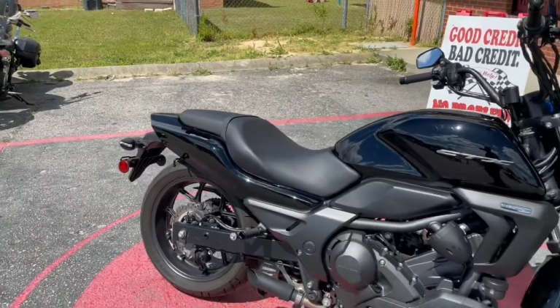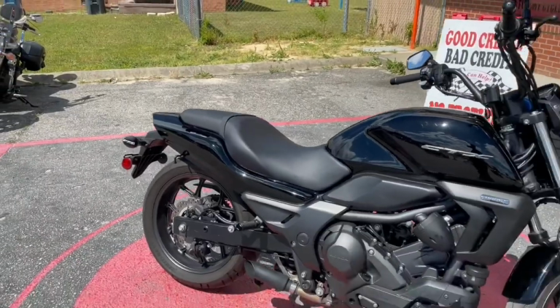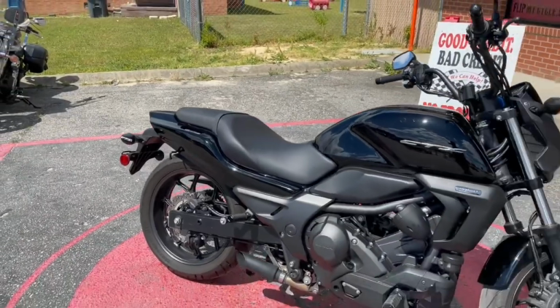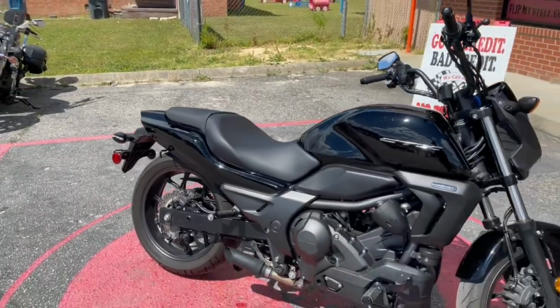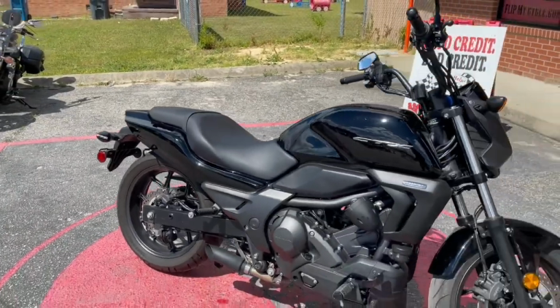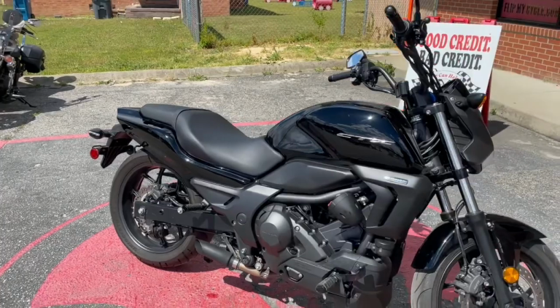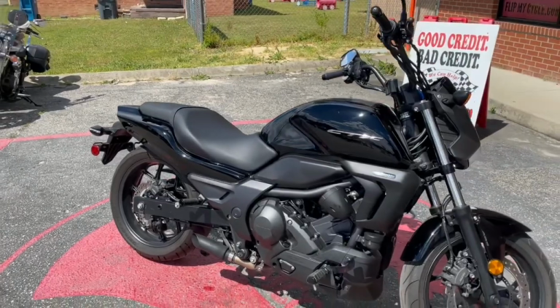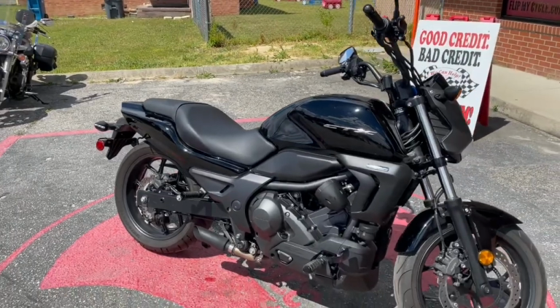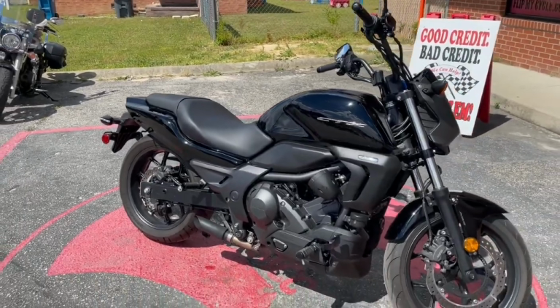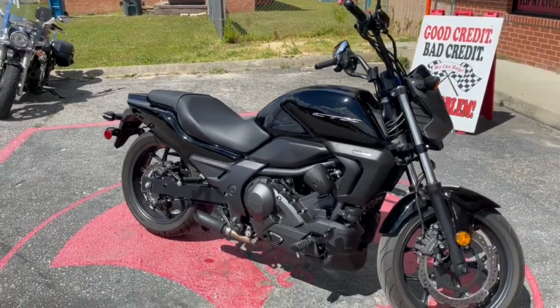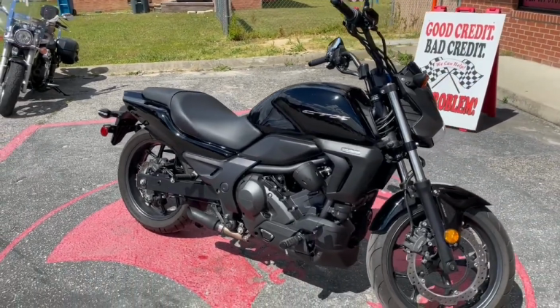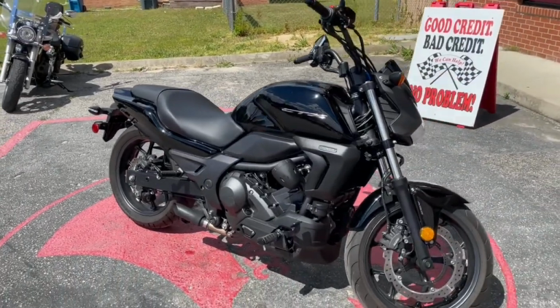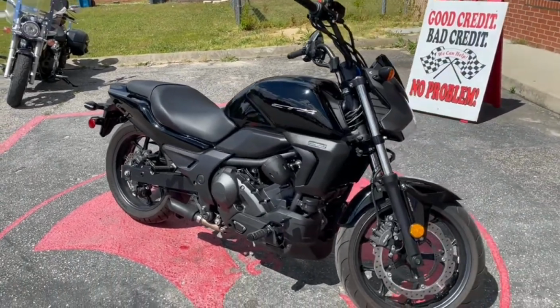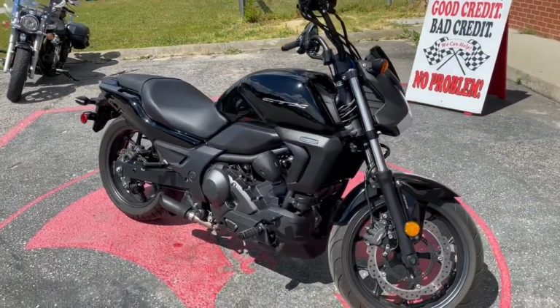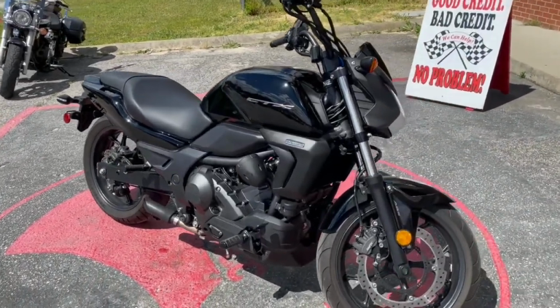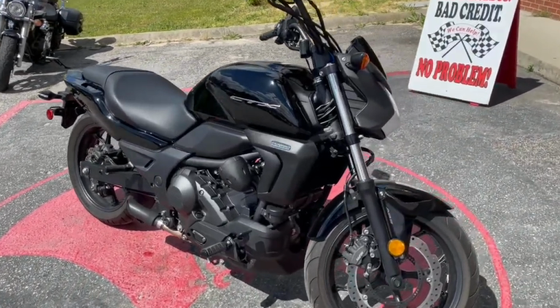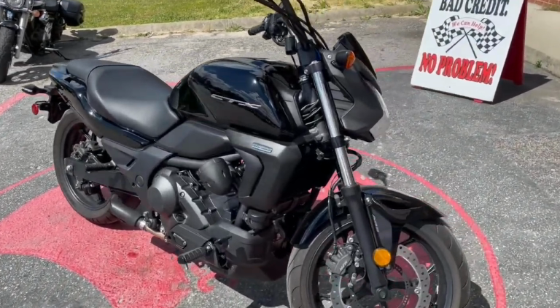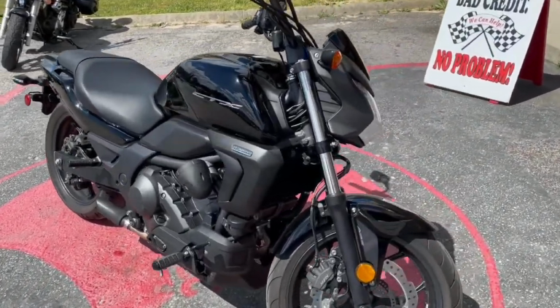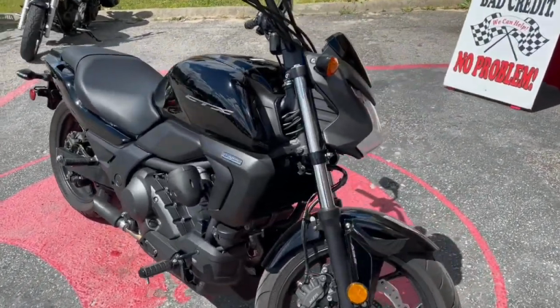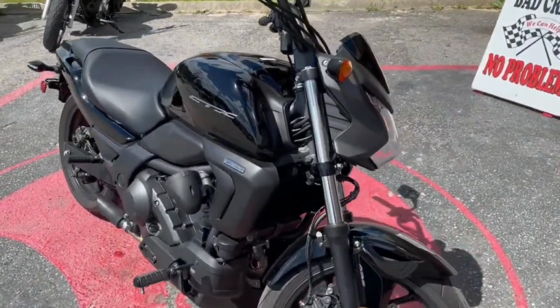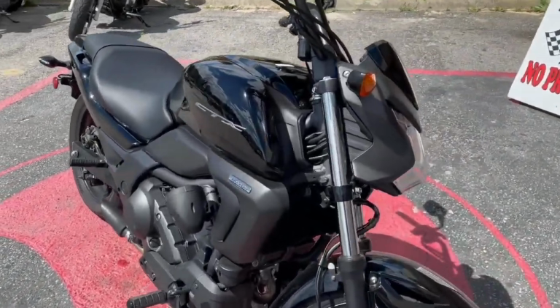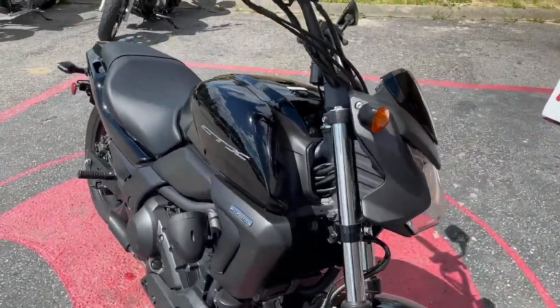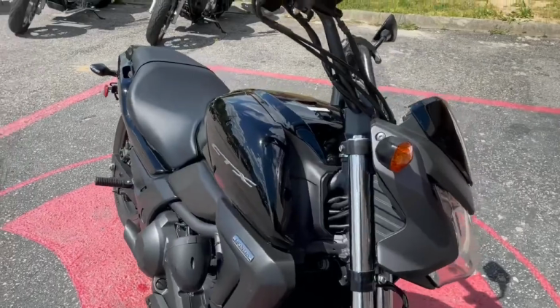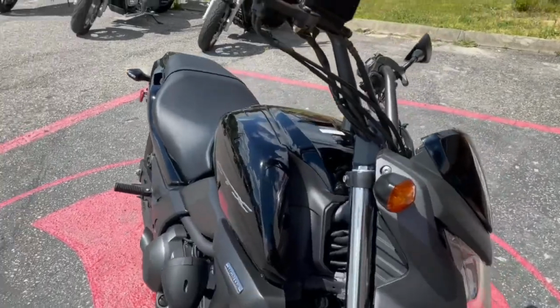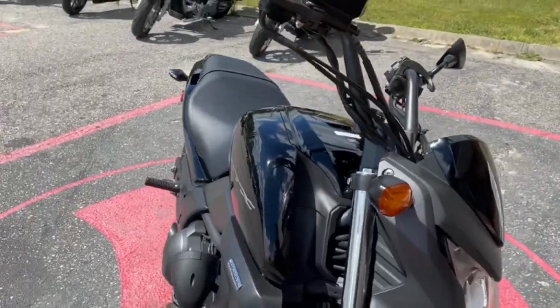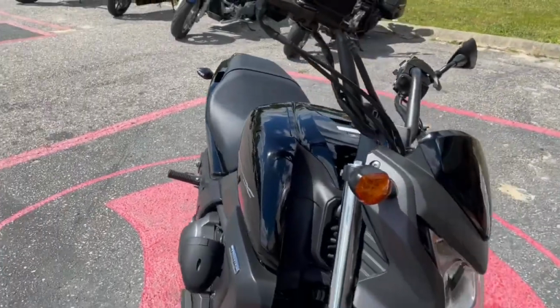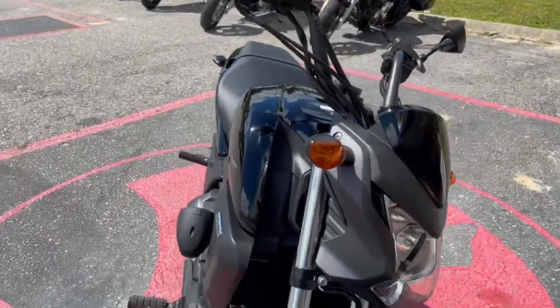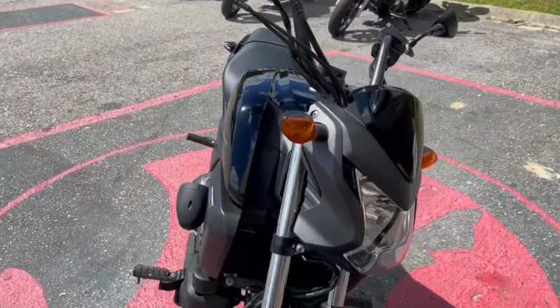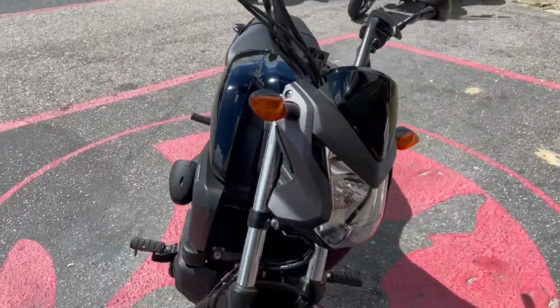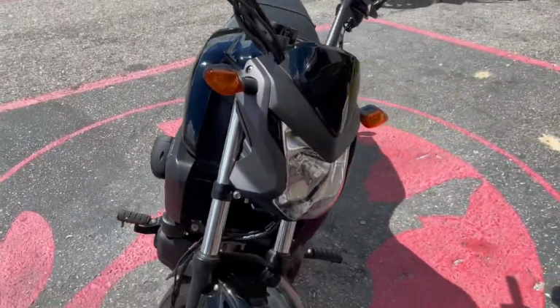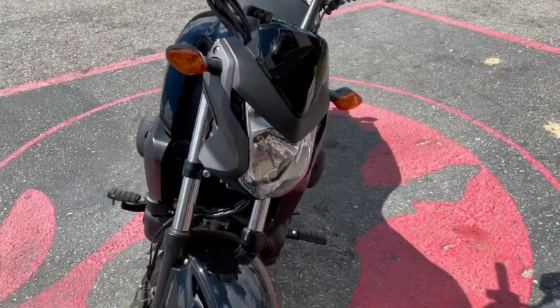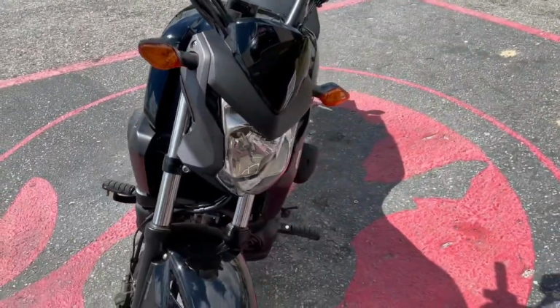So it's your Honda, it's your CTX, it's your 700. It's got ABS on it, it's got speakers on it, it's got your slip-on exhaust on there.